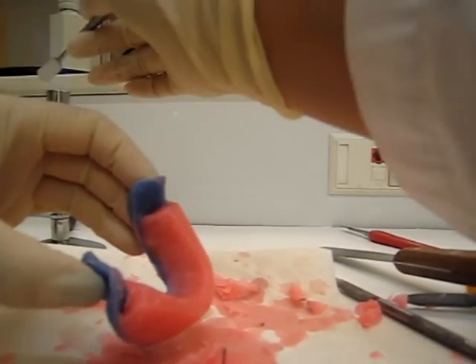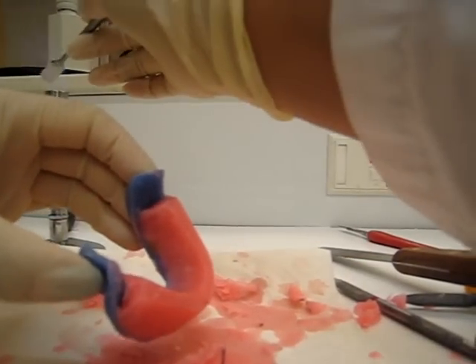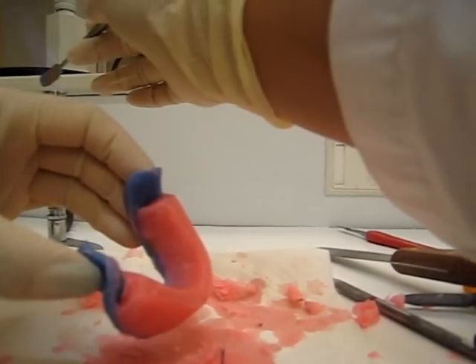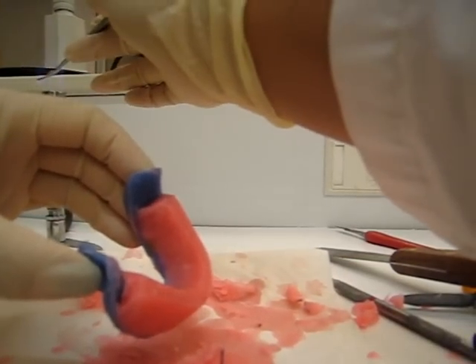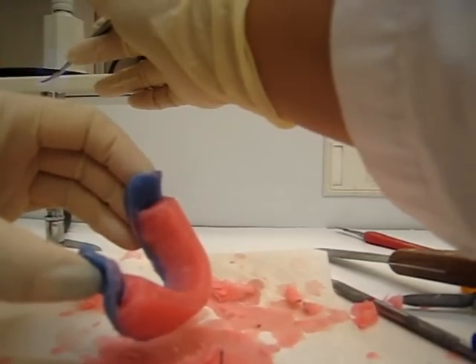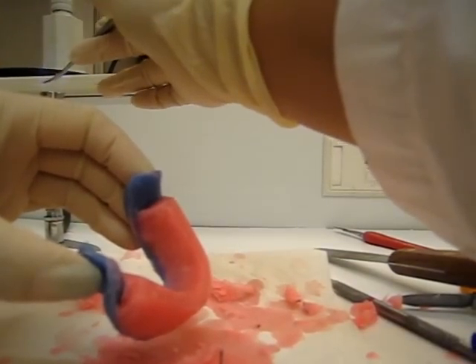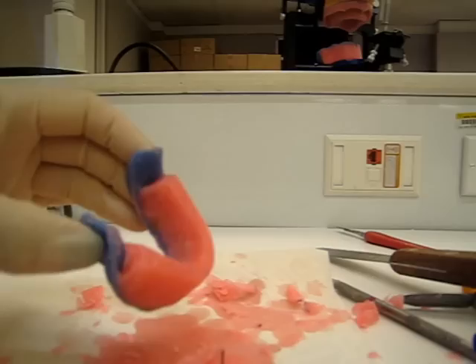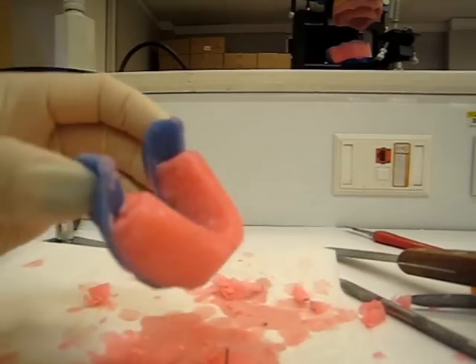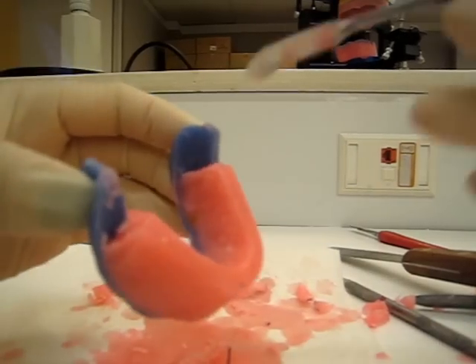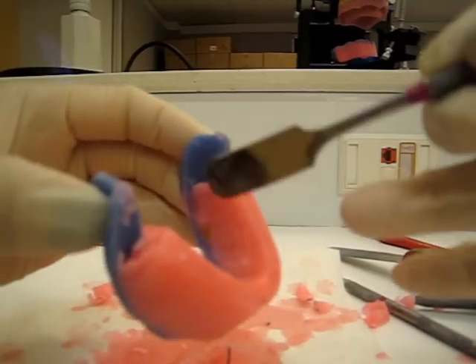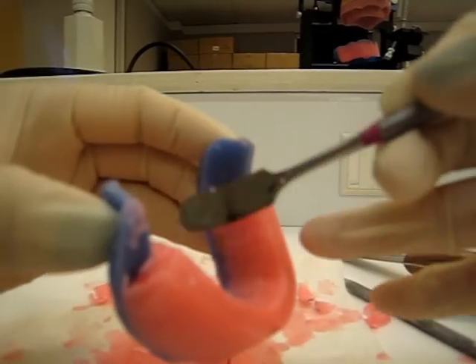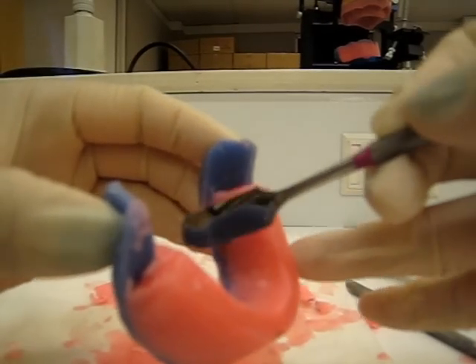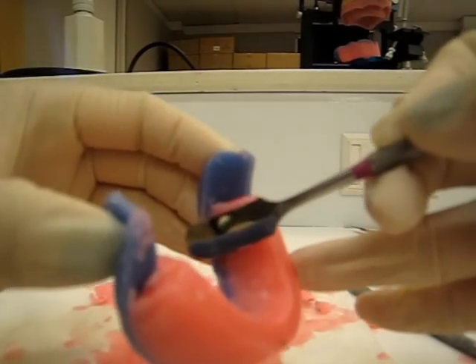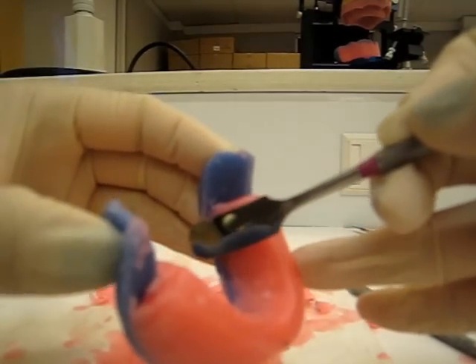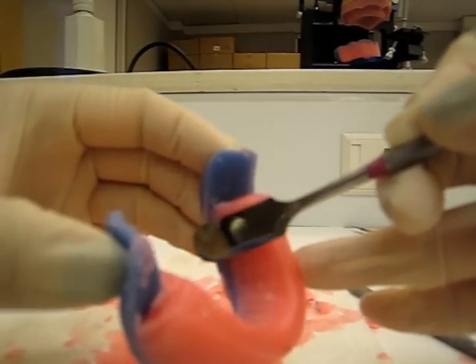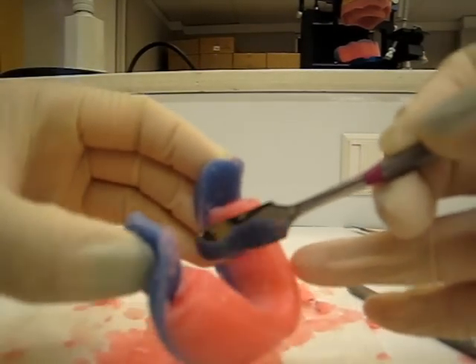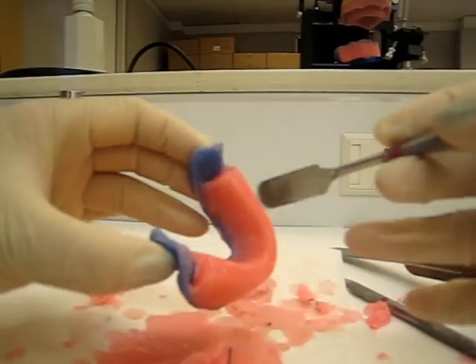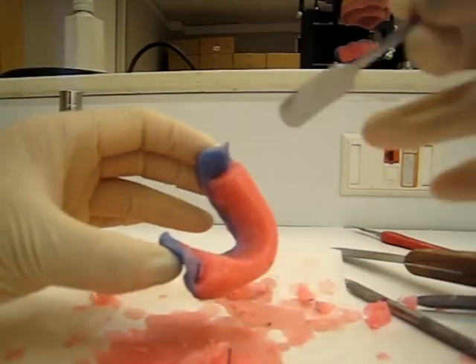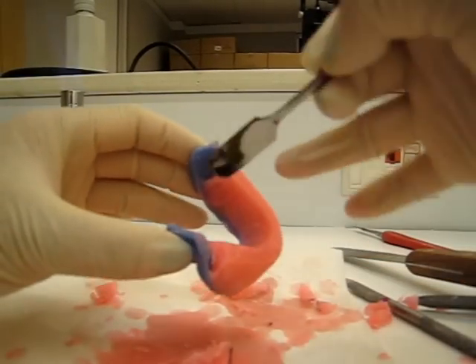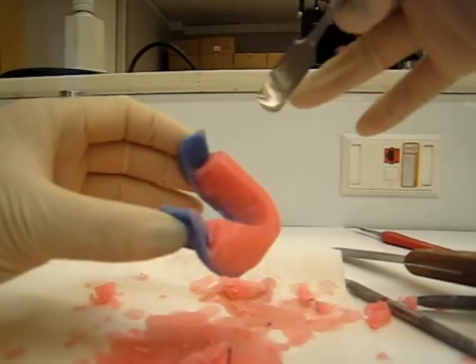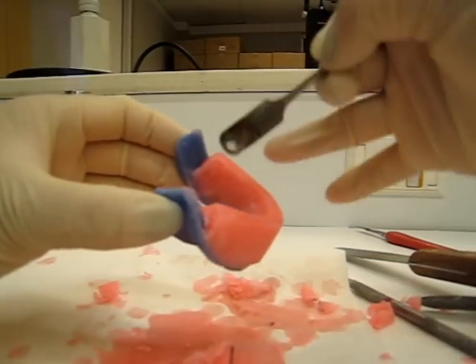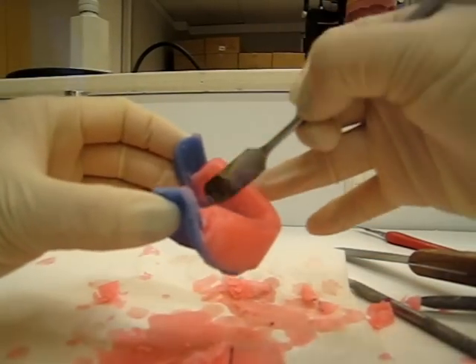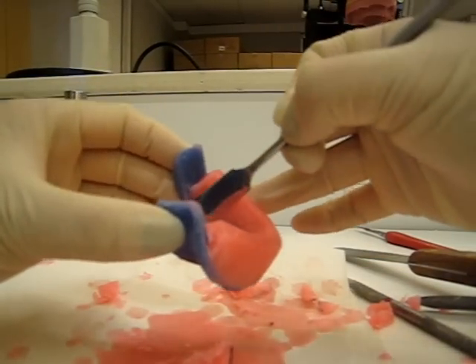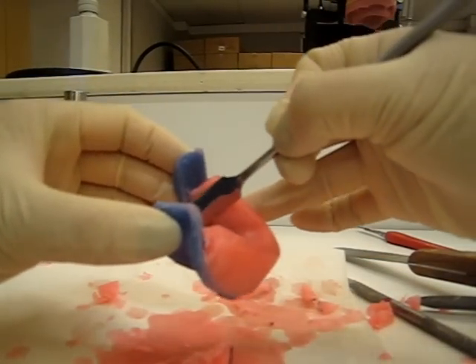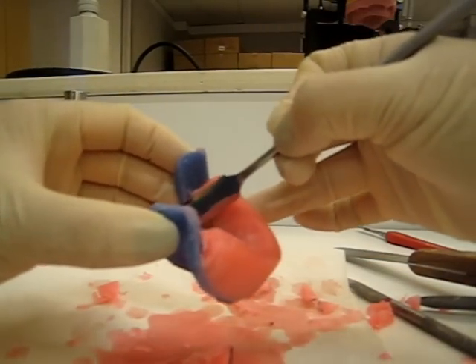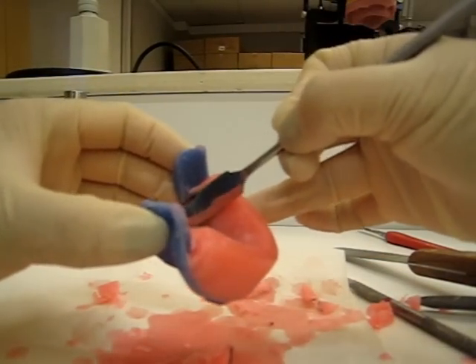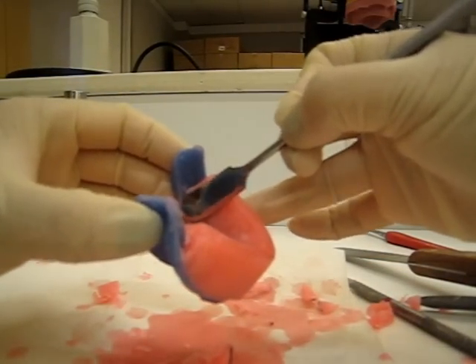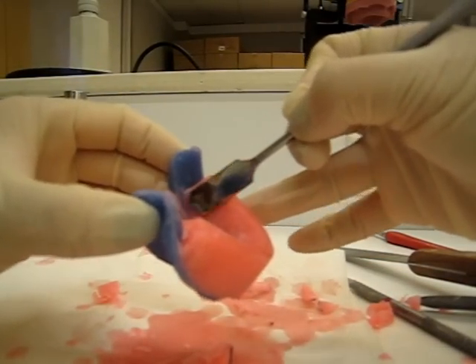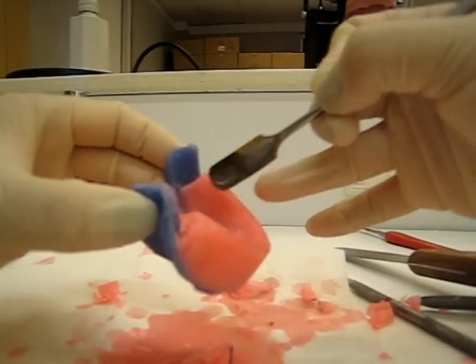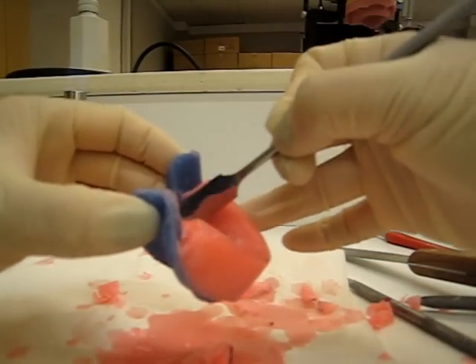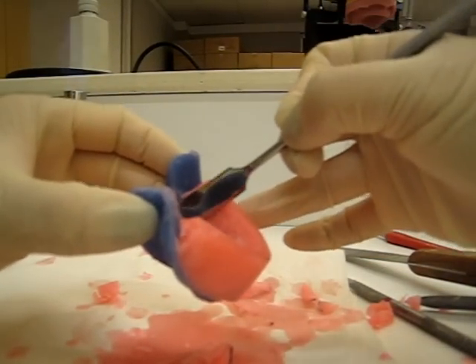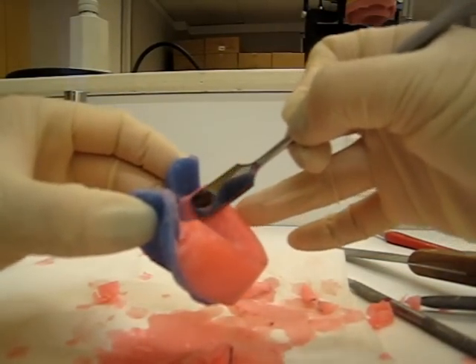Try not to get the edge to scrape it, or you'll scrape the sides. Anything else you have is like little dents, so you can go like this.